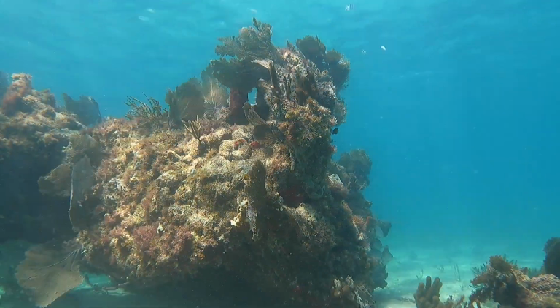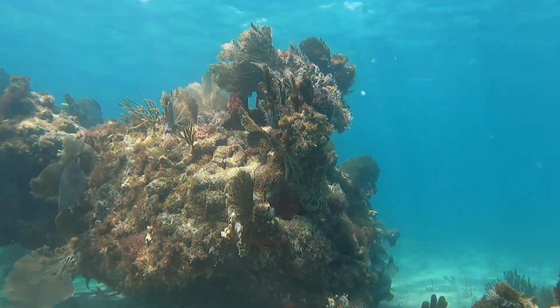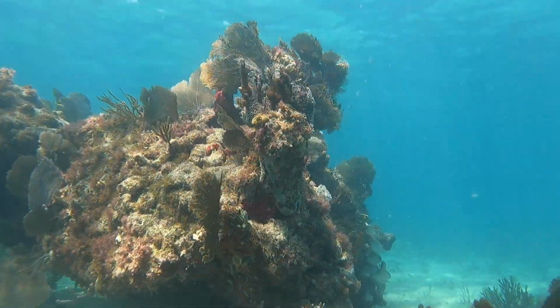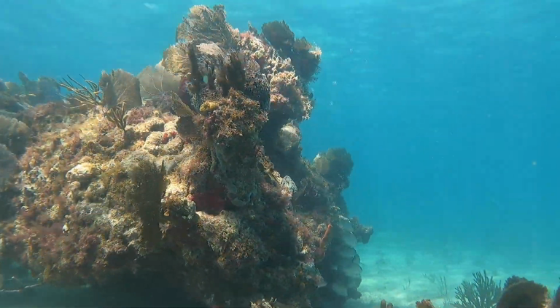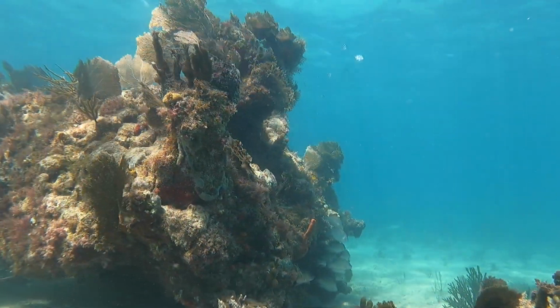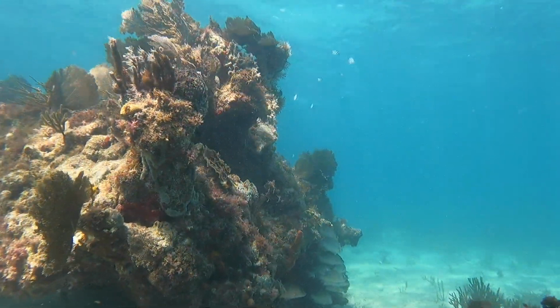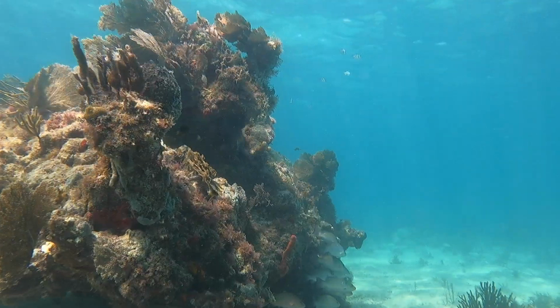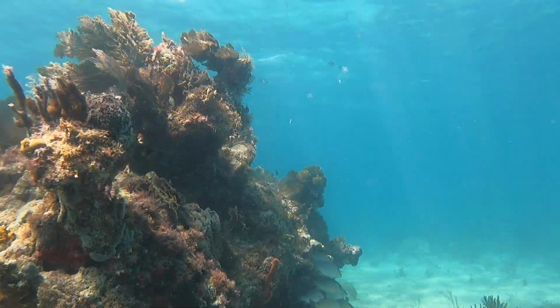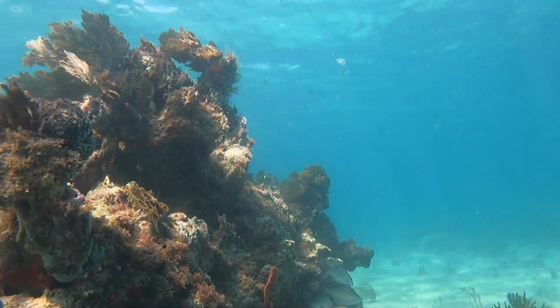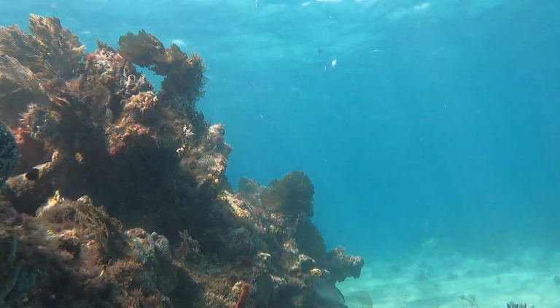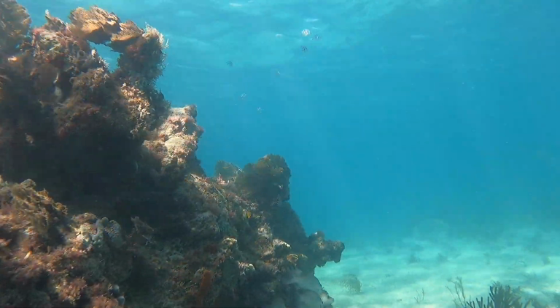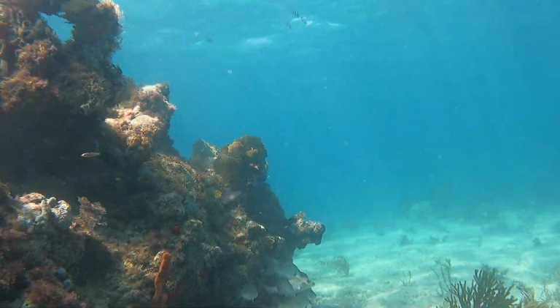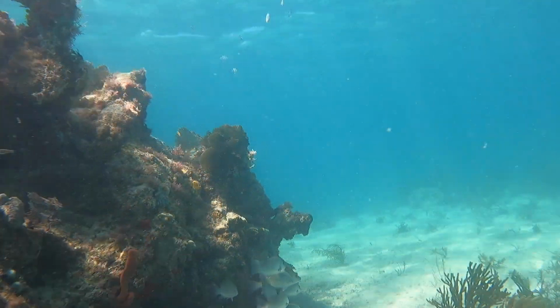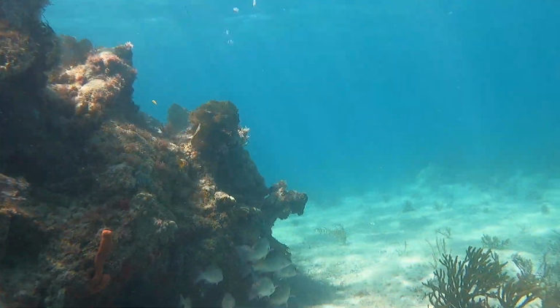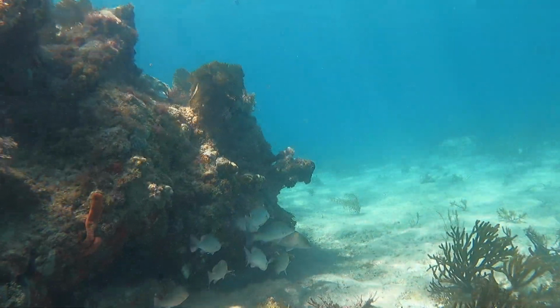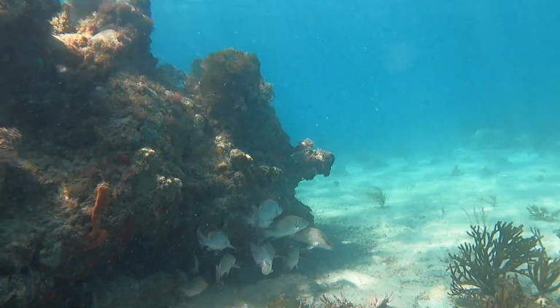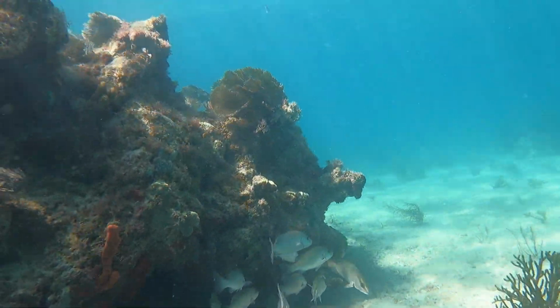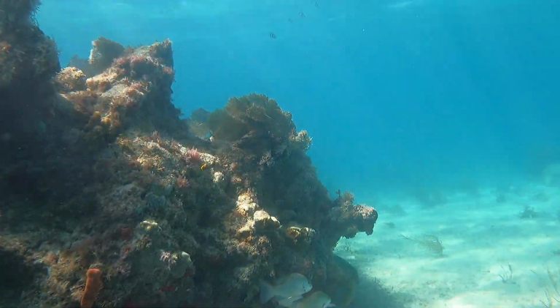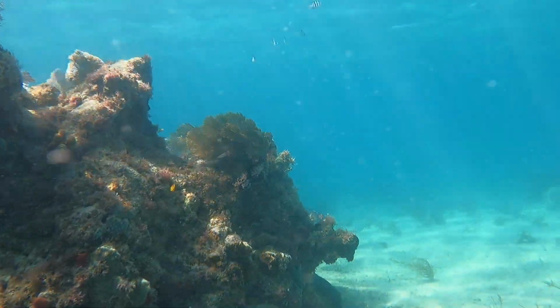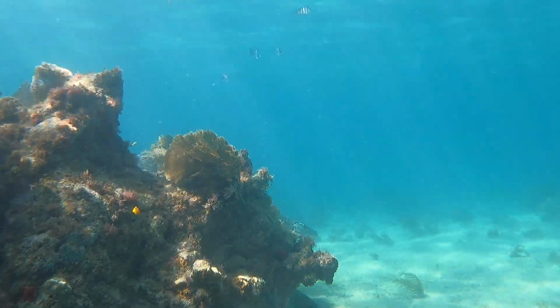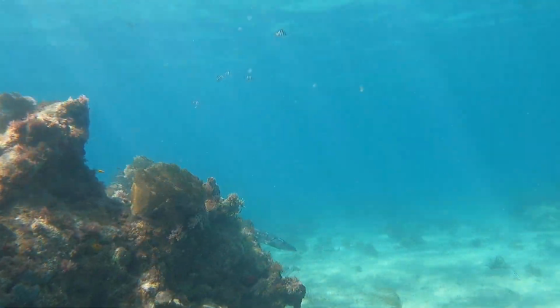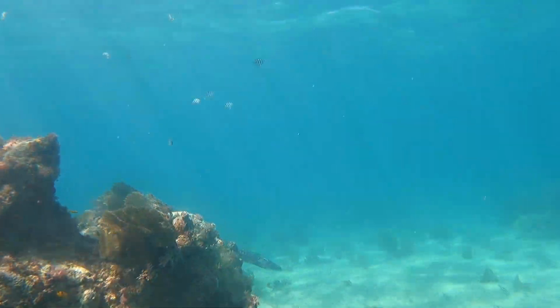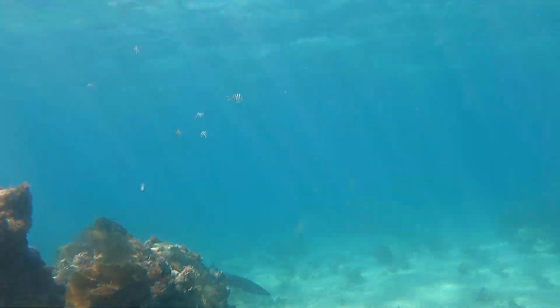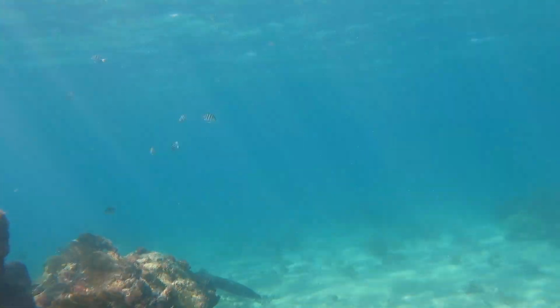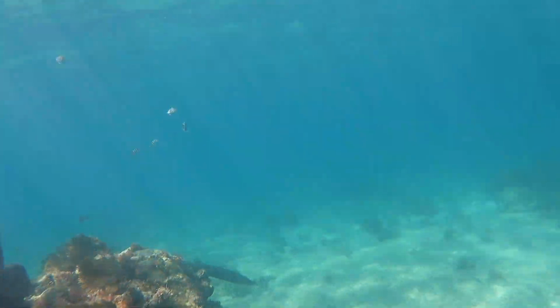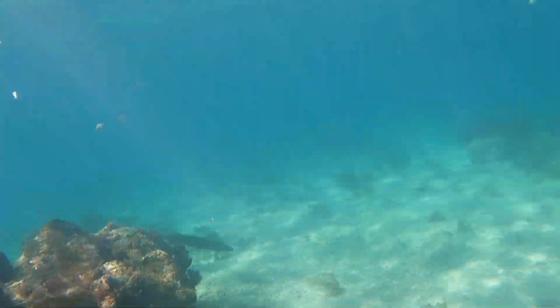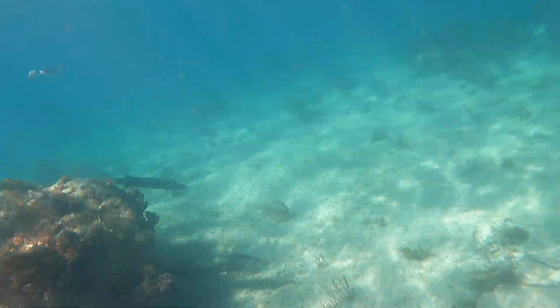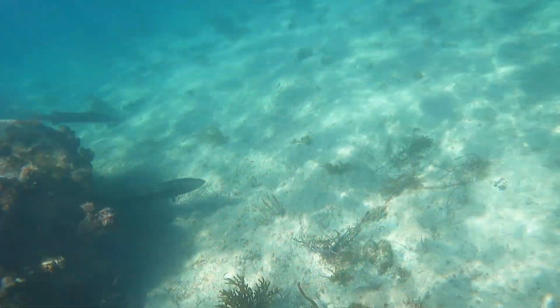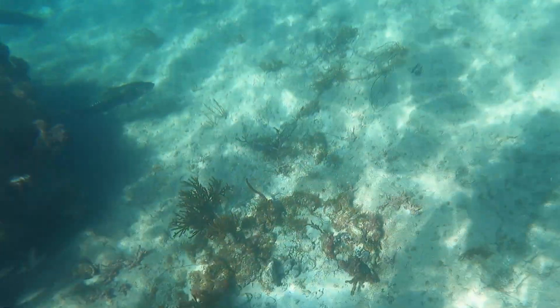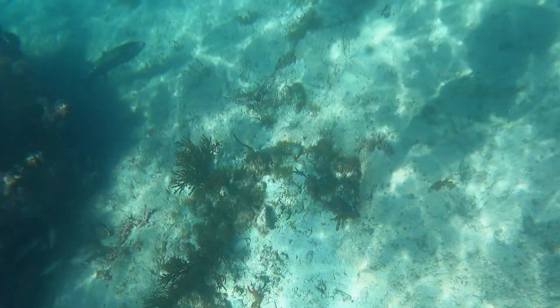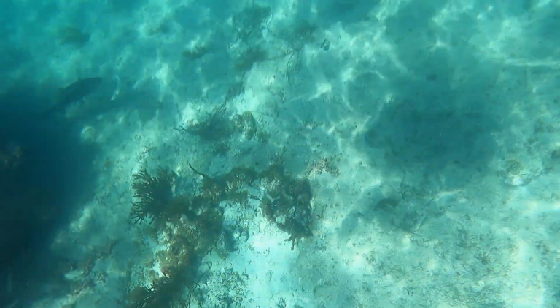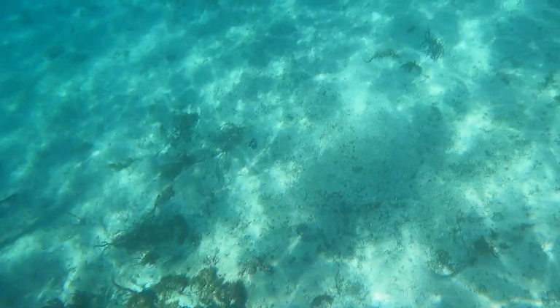At this point I was swimming at the bottom of the coral and I was really focused on those little fish right there. As I came around the corner, again — a giant barracuda, boom — I got scared and I went up.